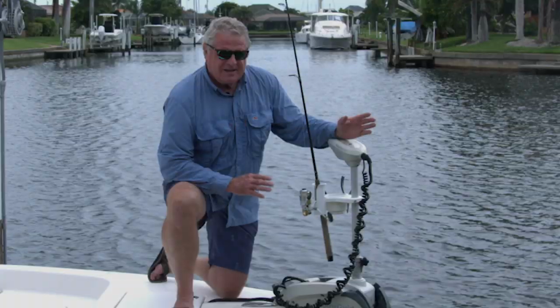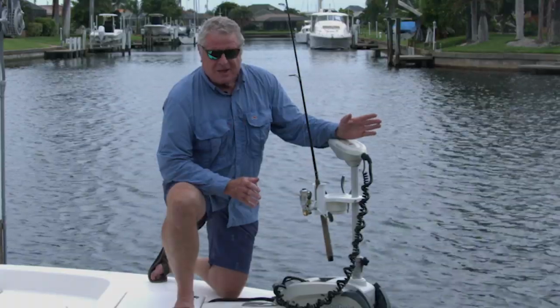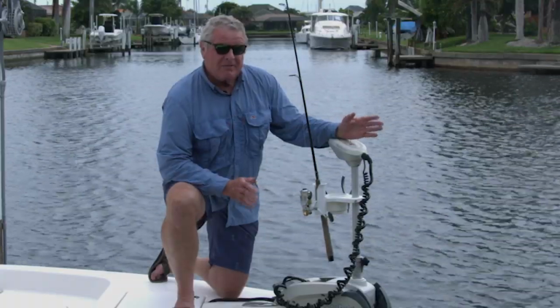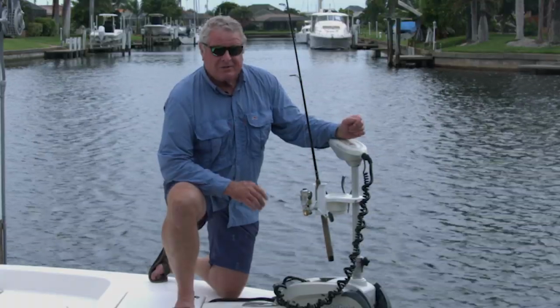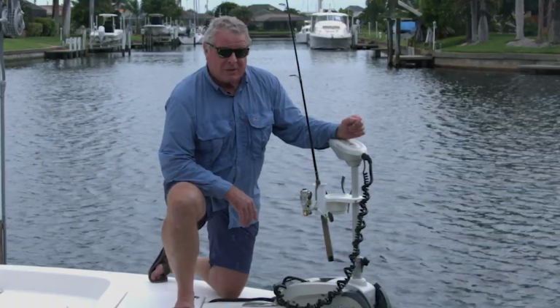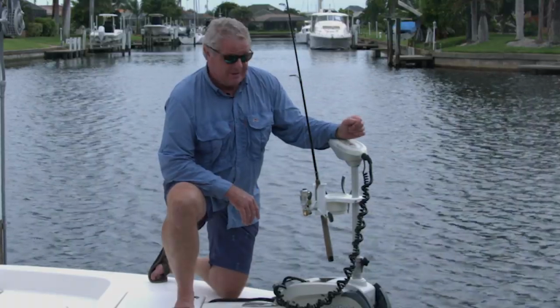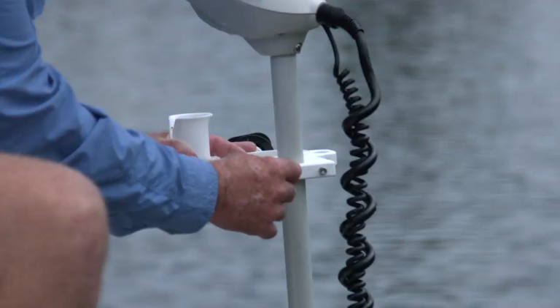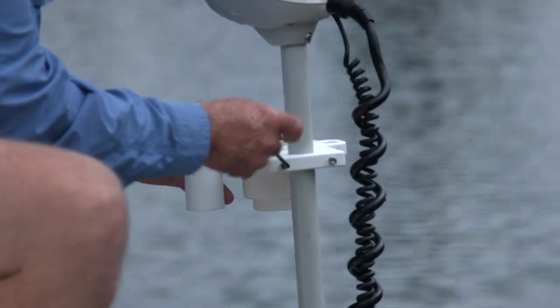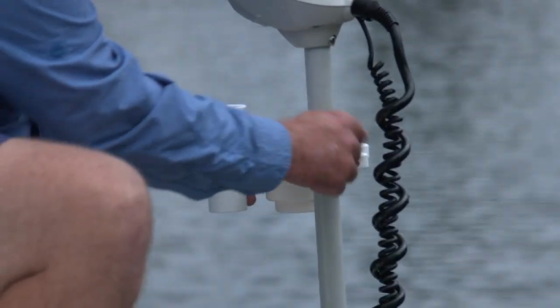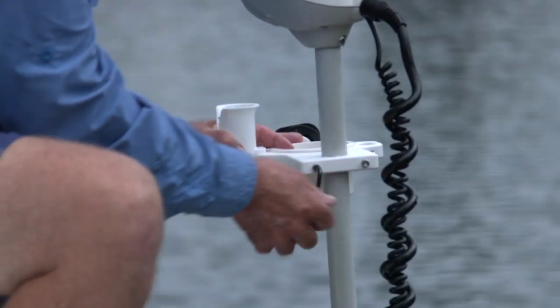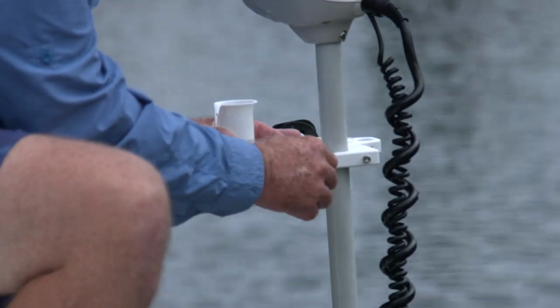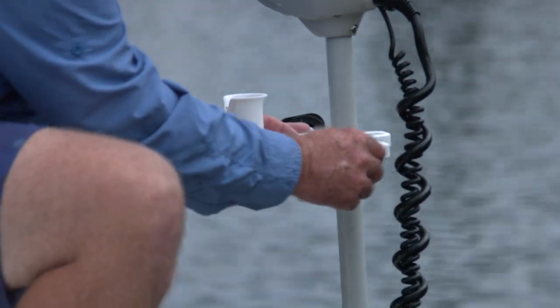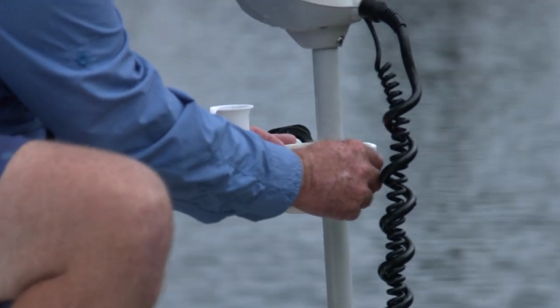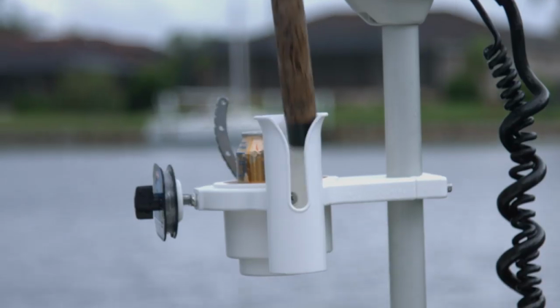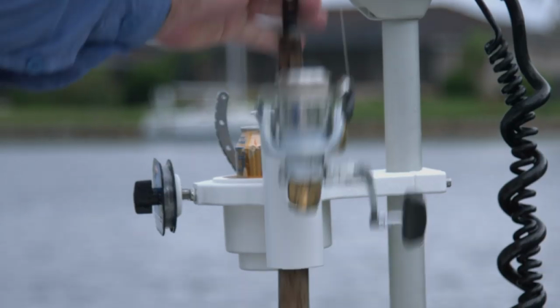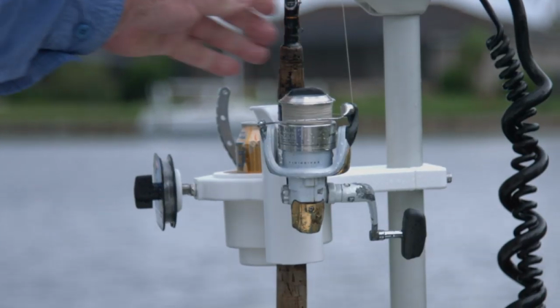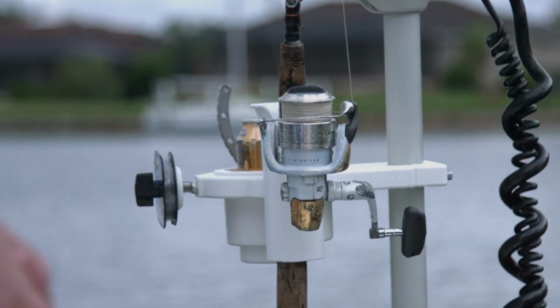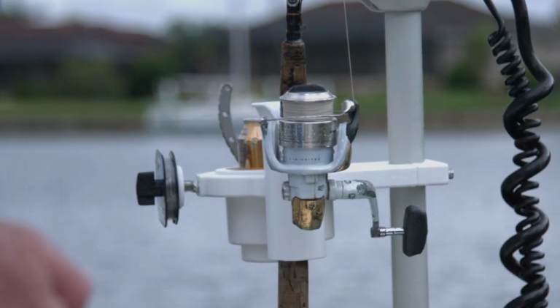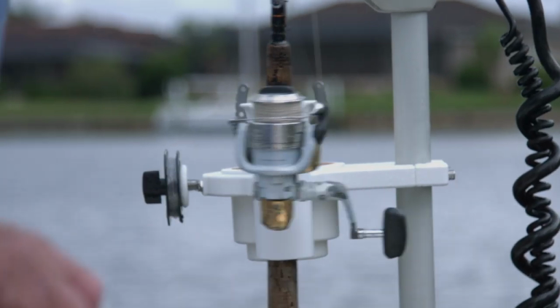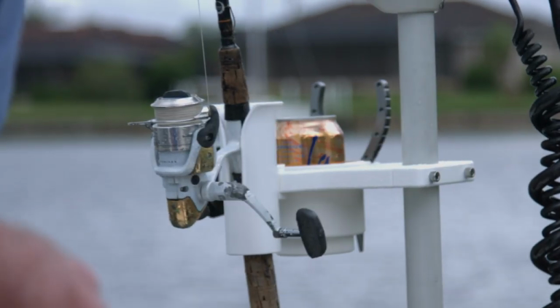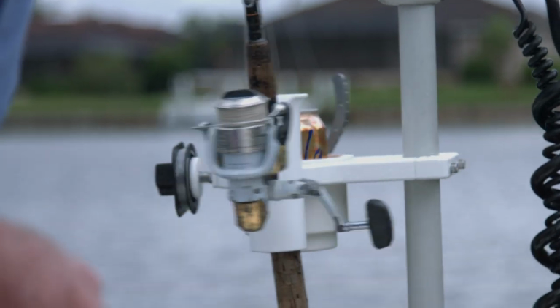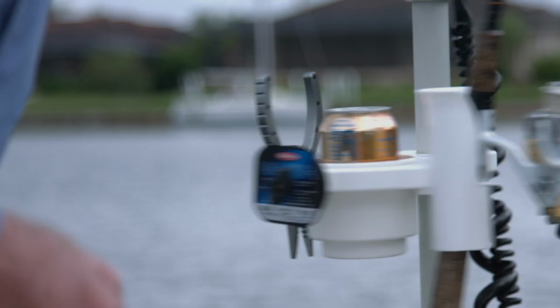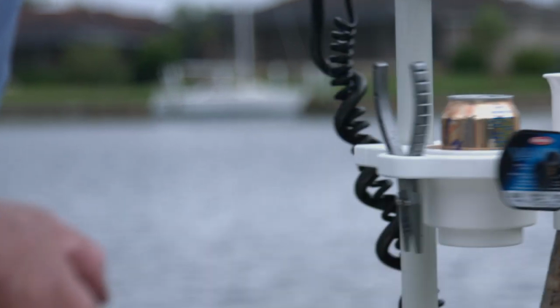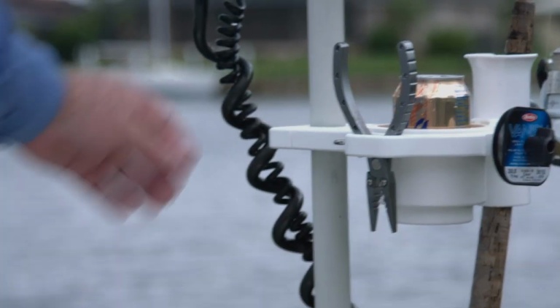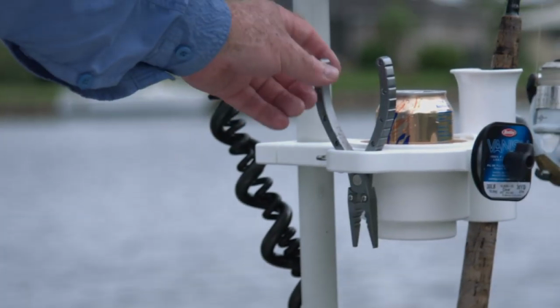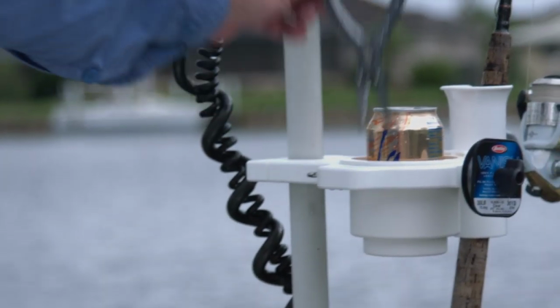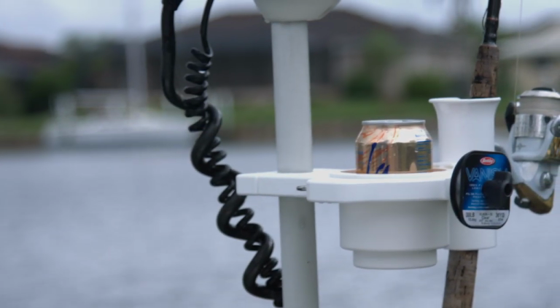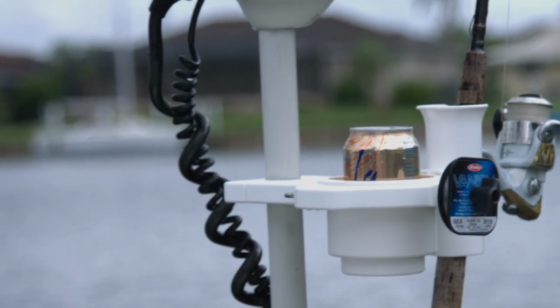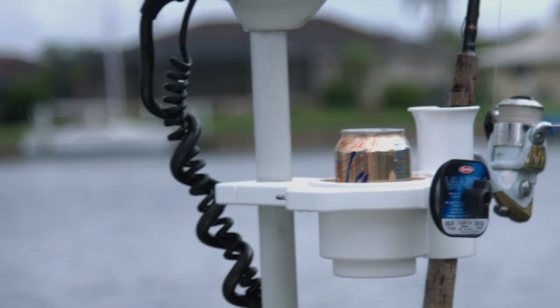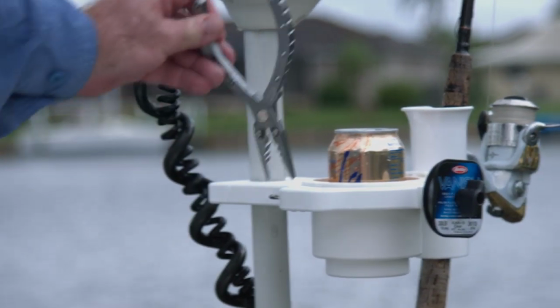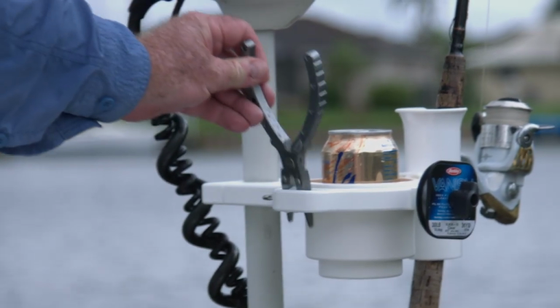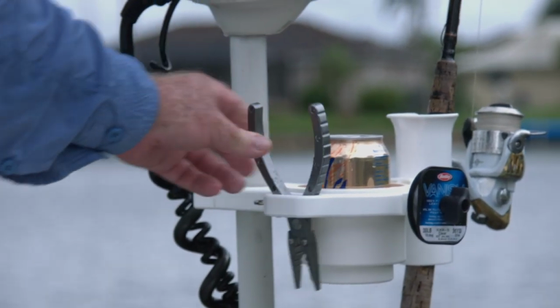Now this might be my favorite device from Boat Outfitters. It clamps onto the shaft of your trolling motor and gives you a rod holder, a place to put leader material, a spot to put your pliers, a lanyard hook, and a cup holder for a cold drink.